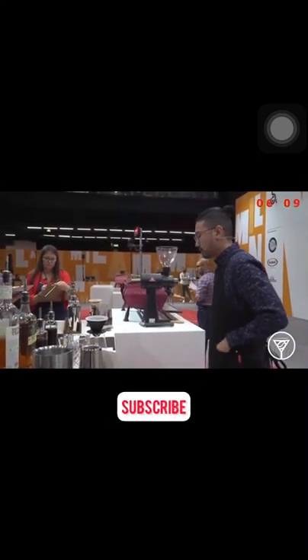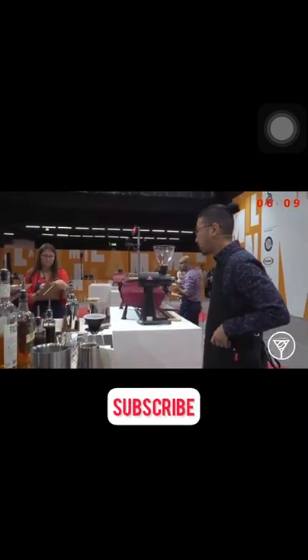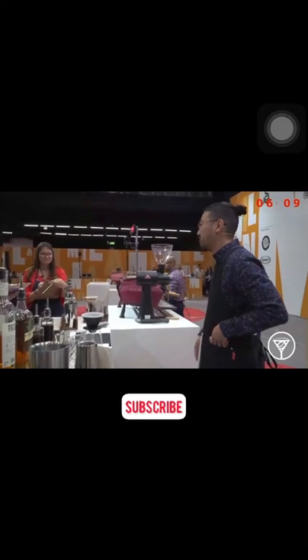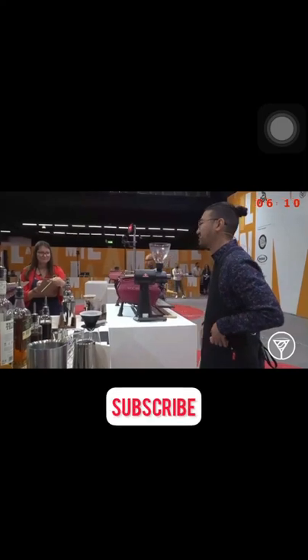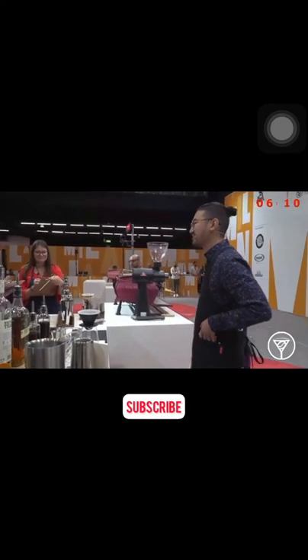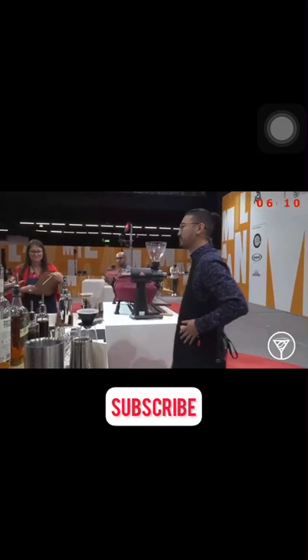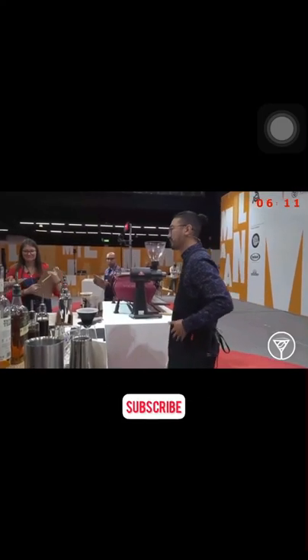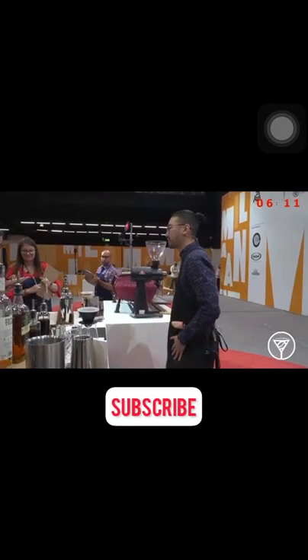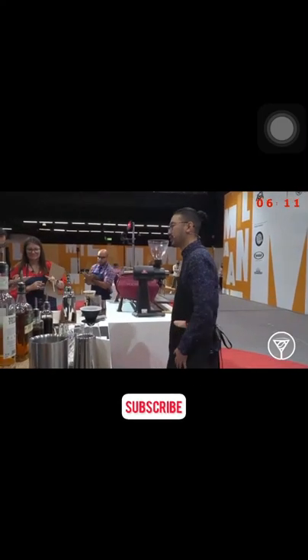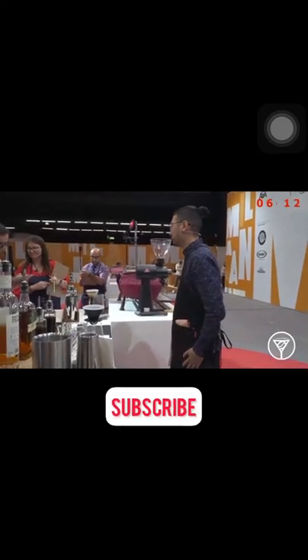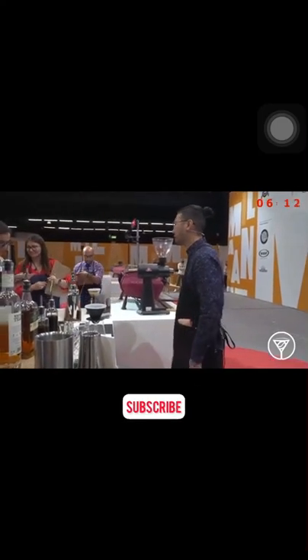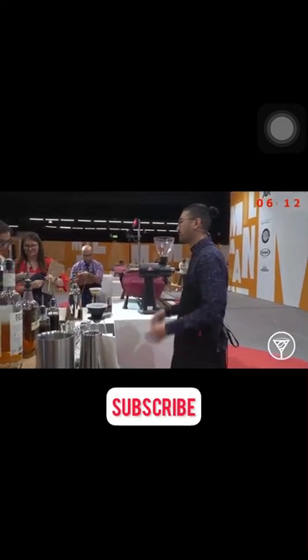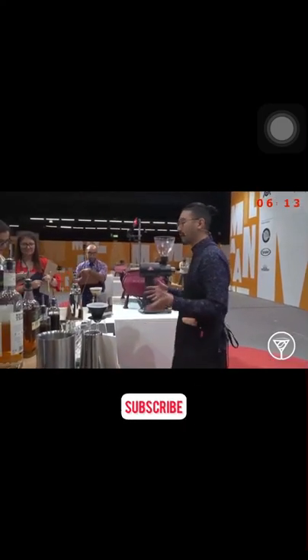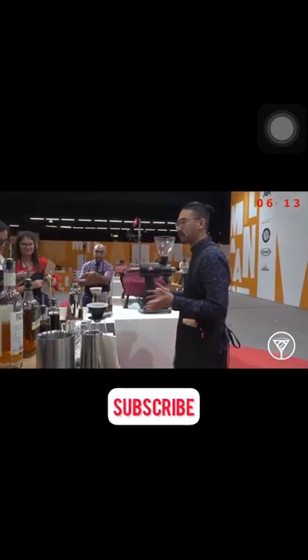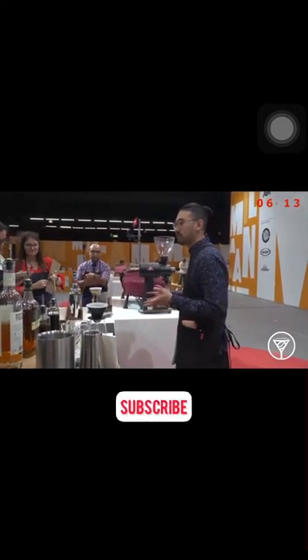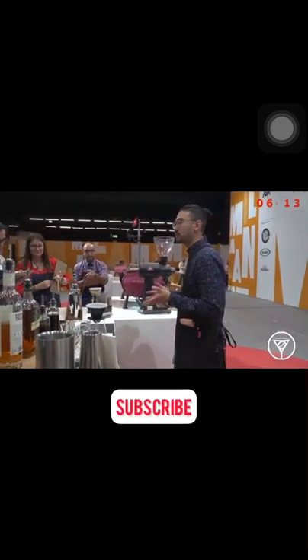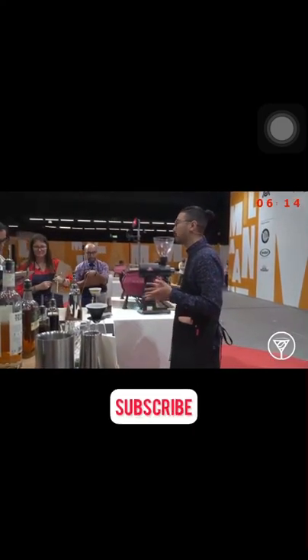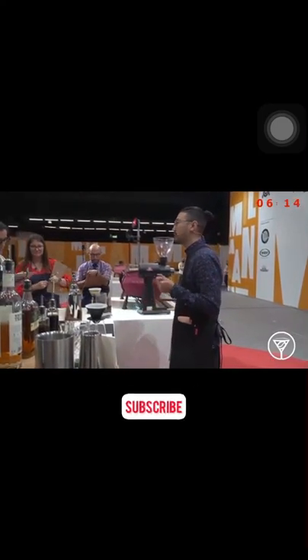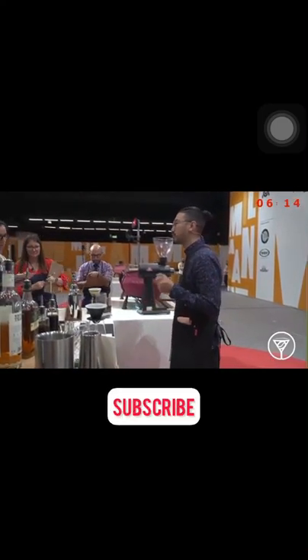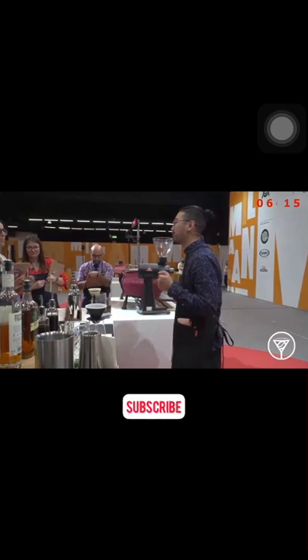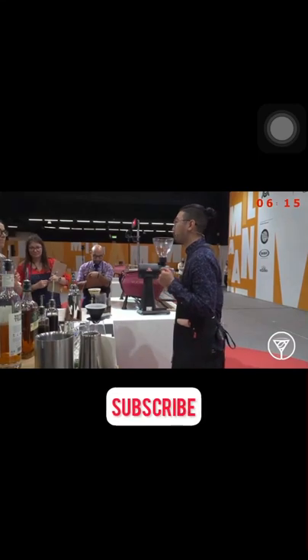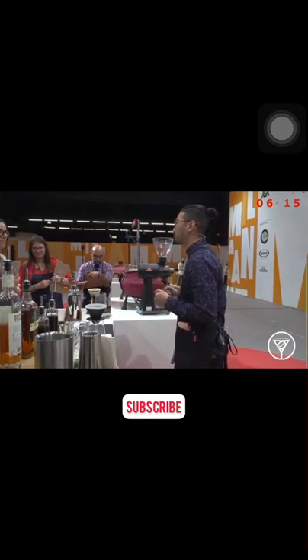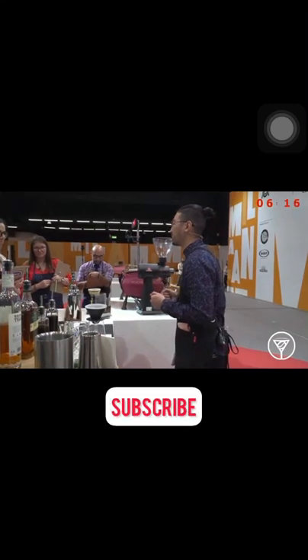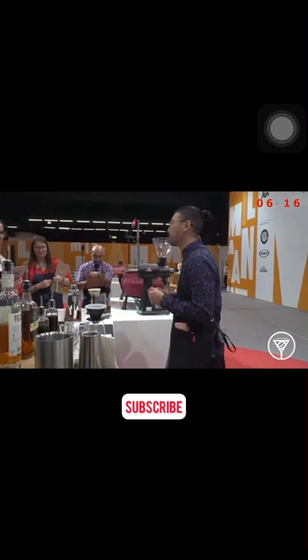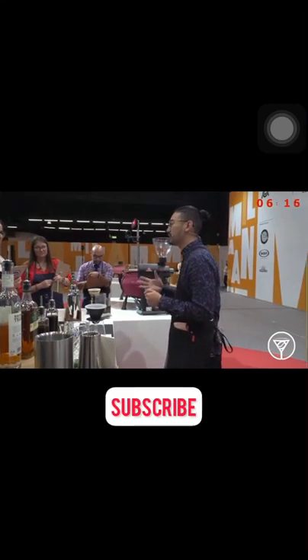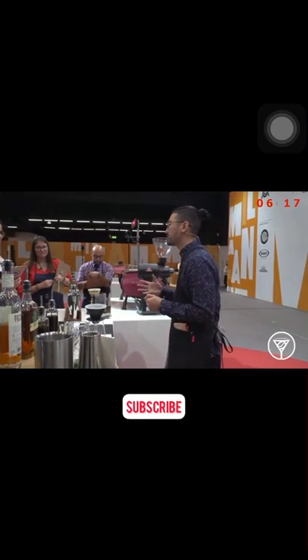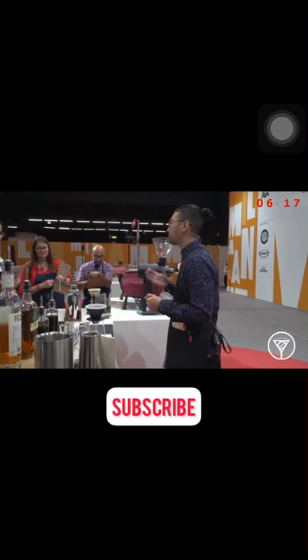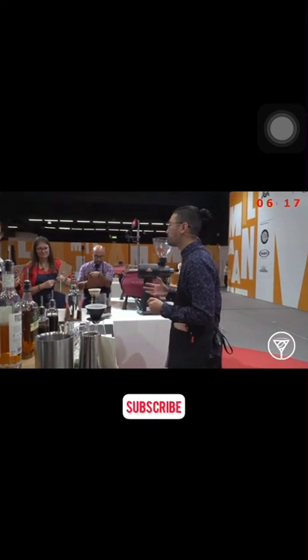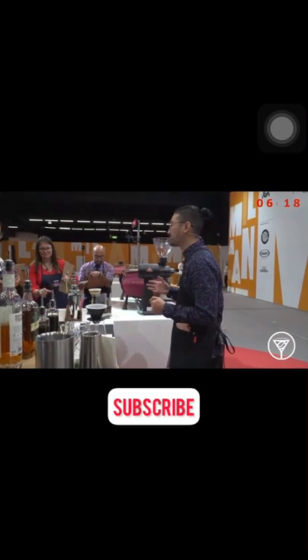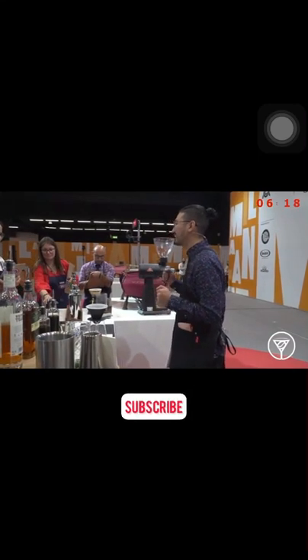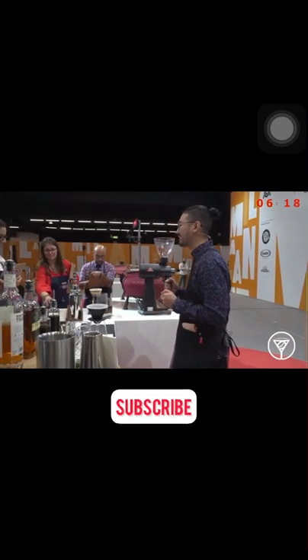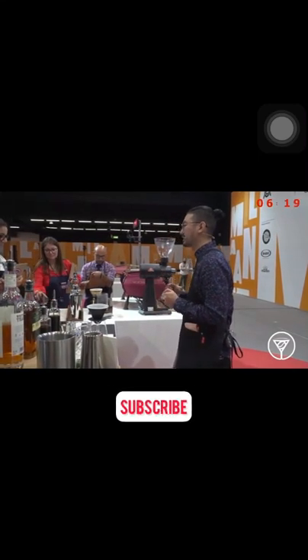Alright judges, let's move on to the Irish coffee. My Irish coffee was inspired by my first ever origin trip. We went to visit our partners in Cali, Colombia.